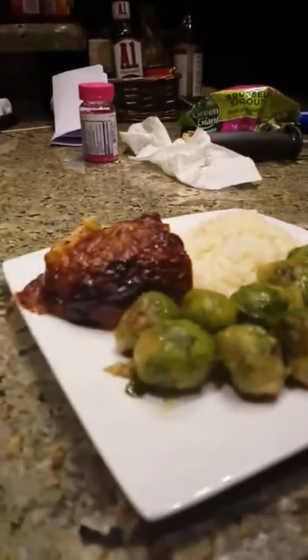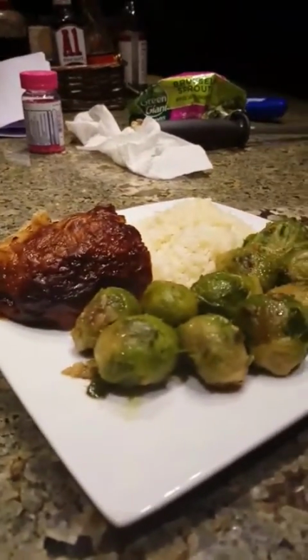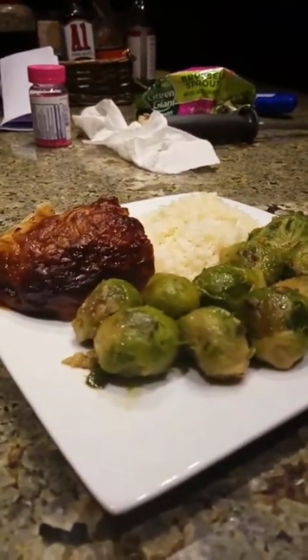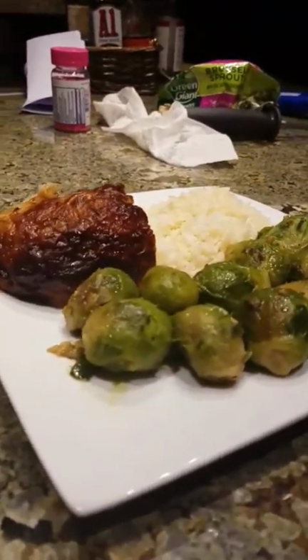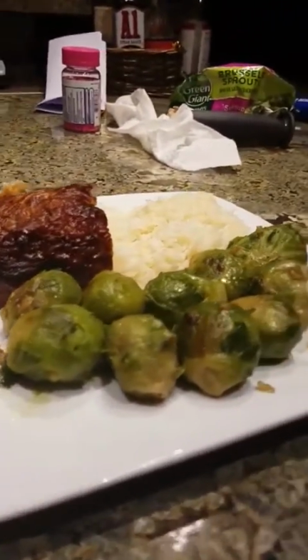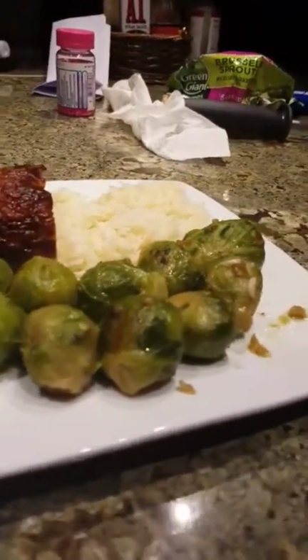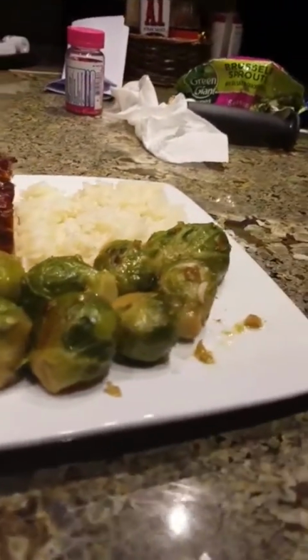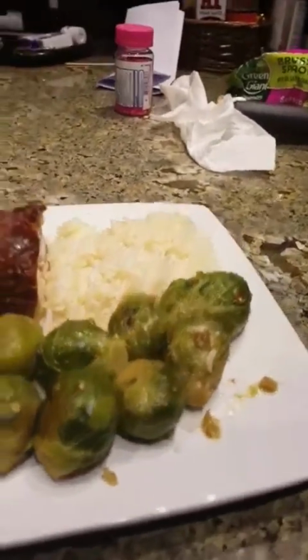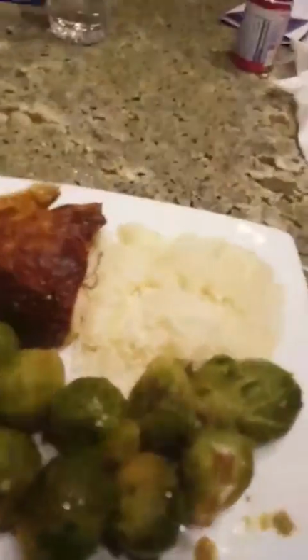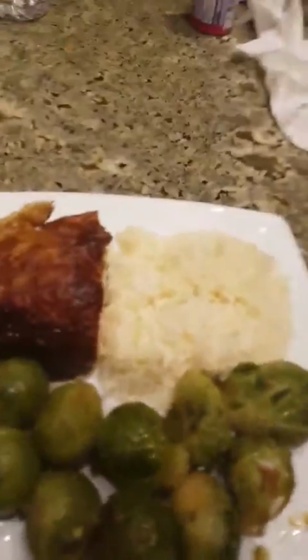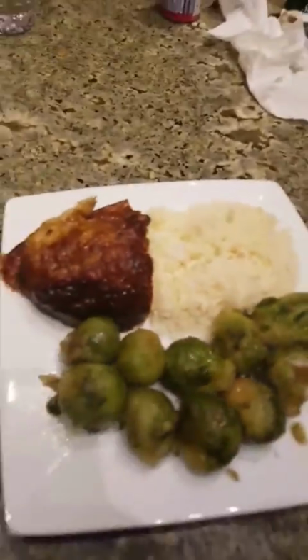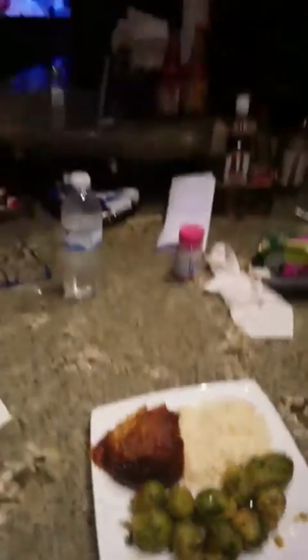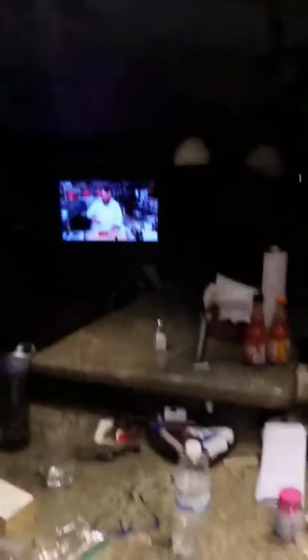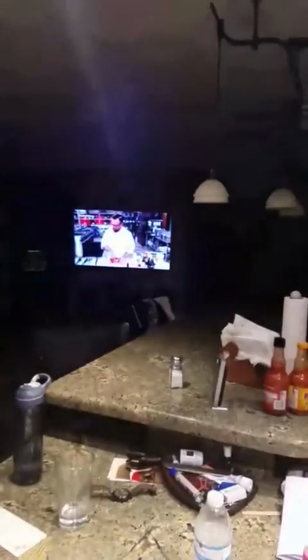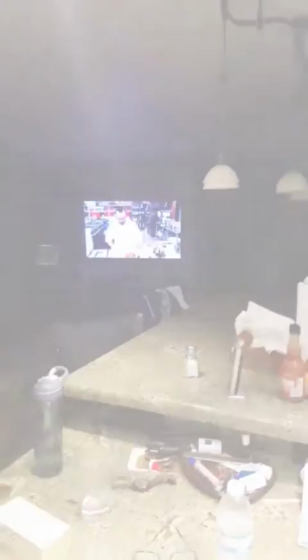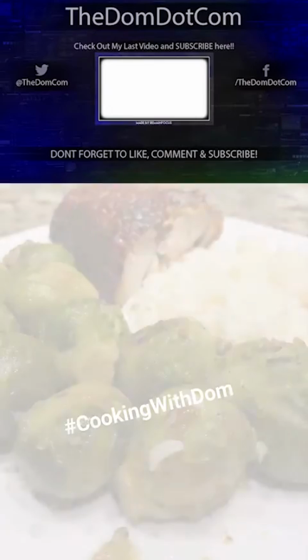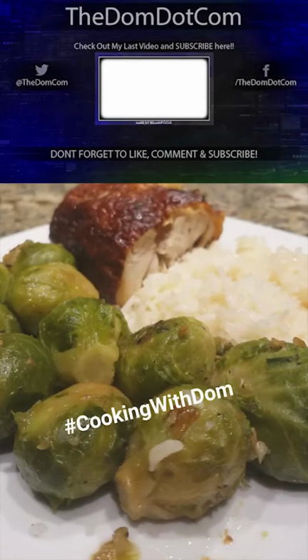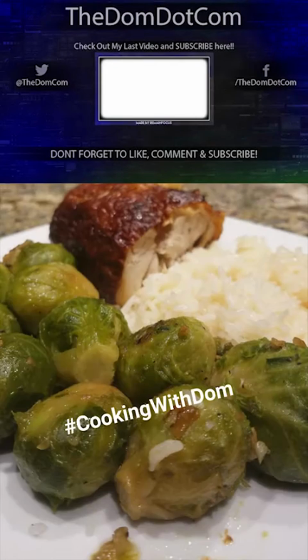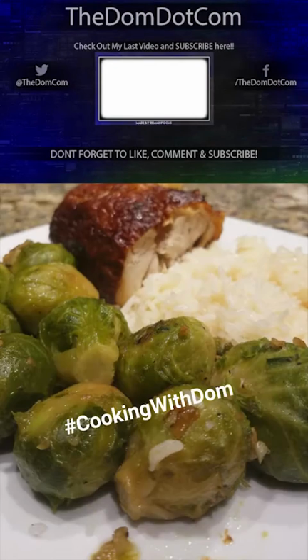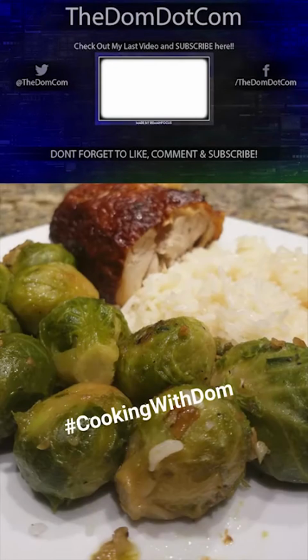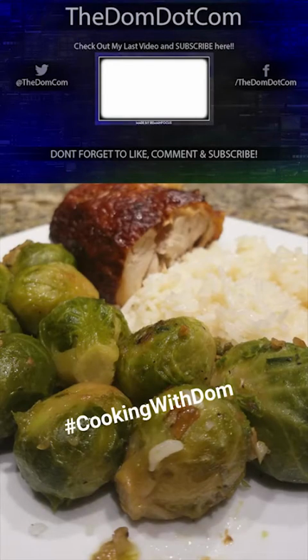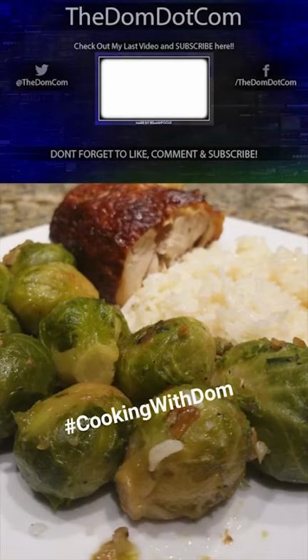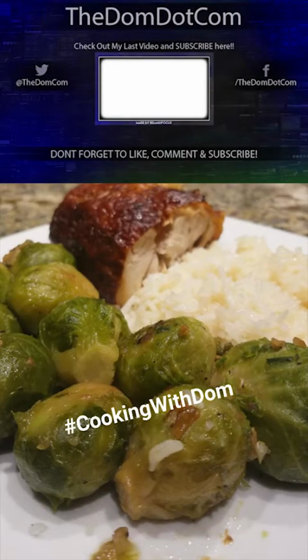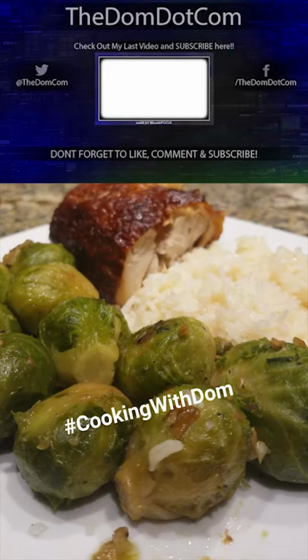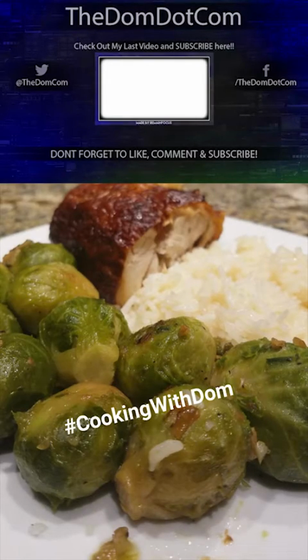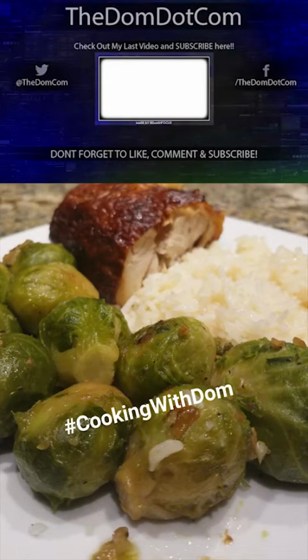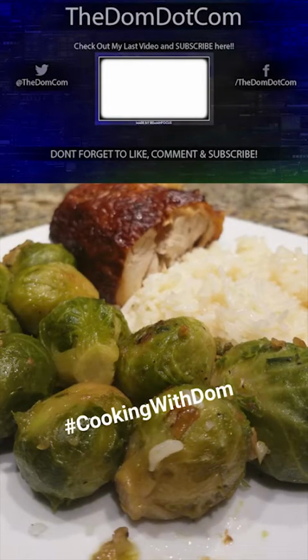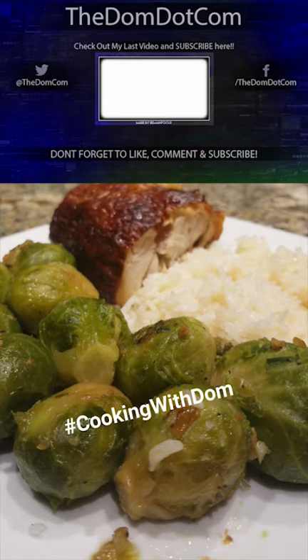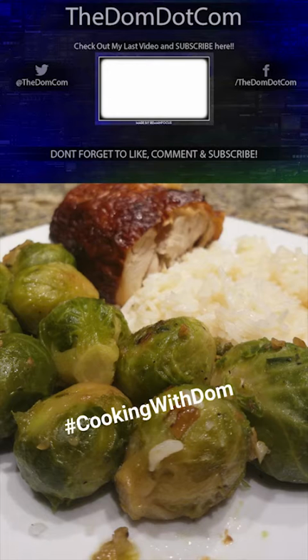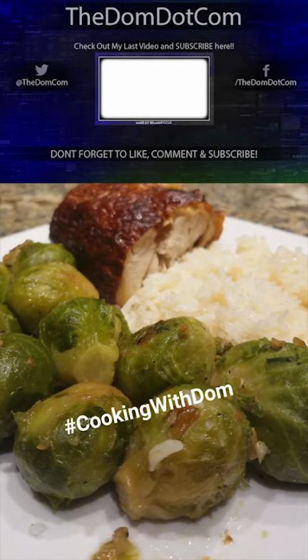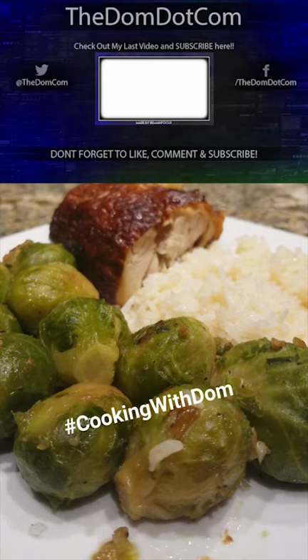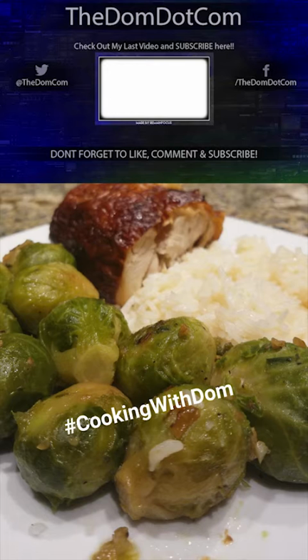Put the Brussels sprouts on the plate, make it all nice. What's going on everybody — now I know this is a little bit out of the ordinary, but your boy got some skills in the kitchen and I thought I'd share my expertise with you guys.